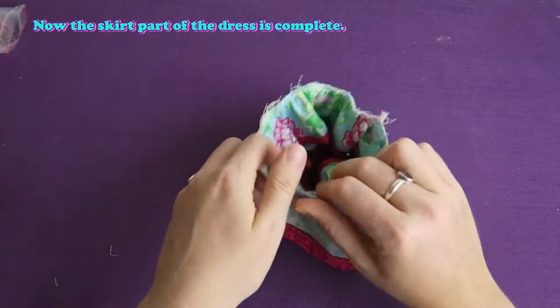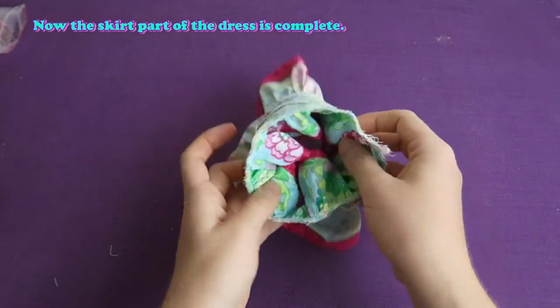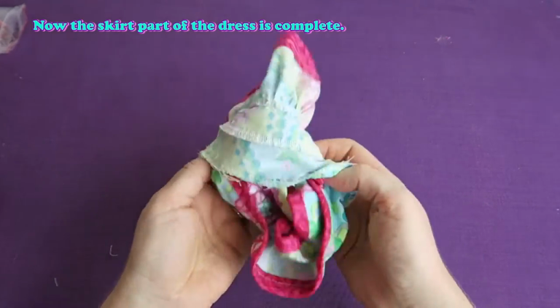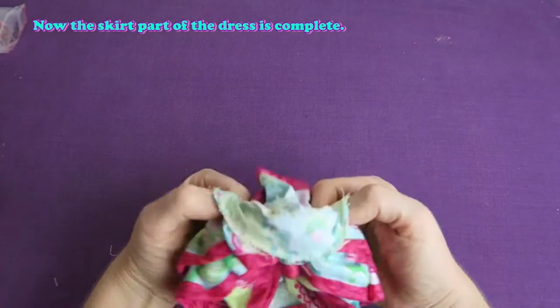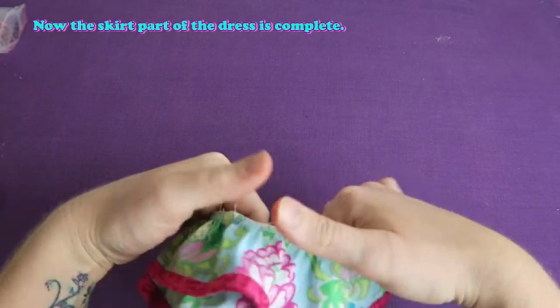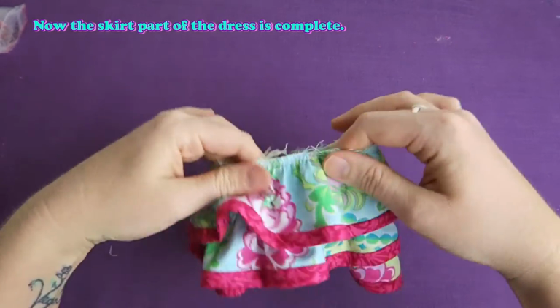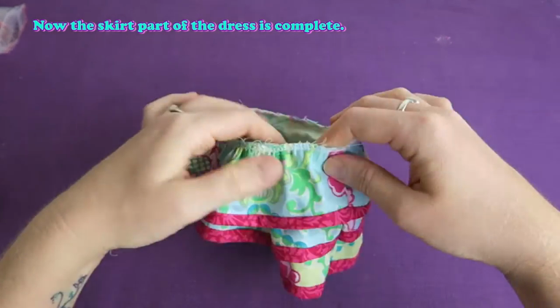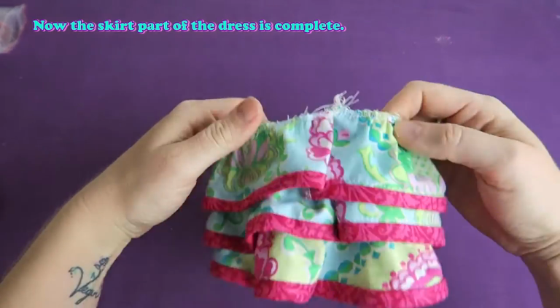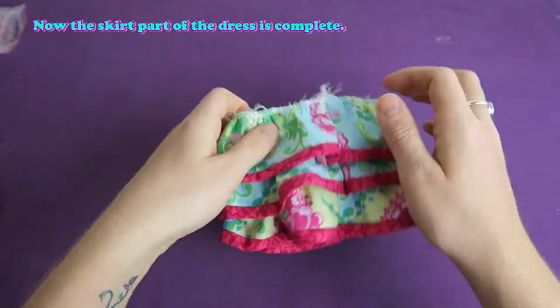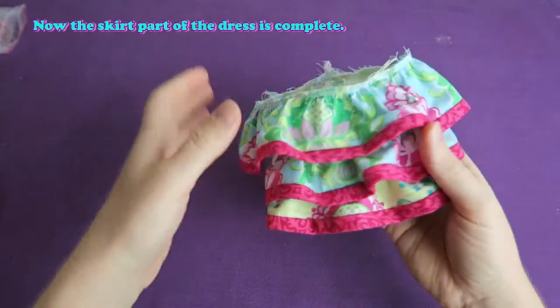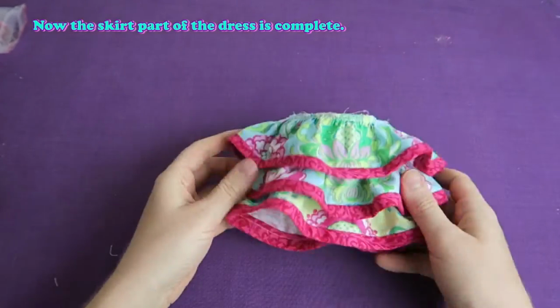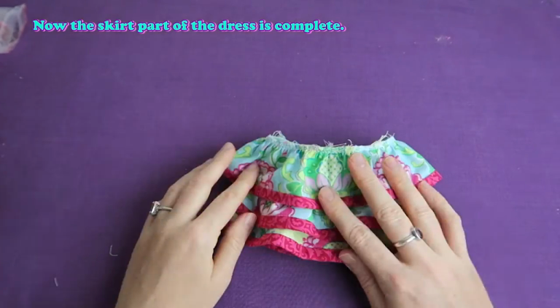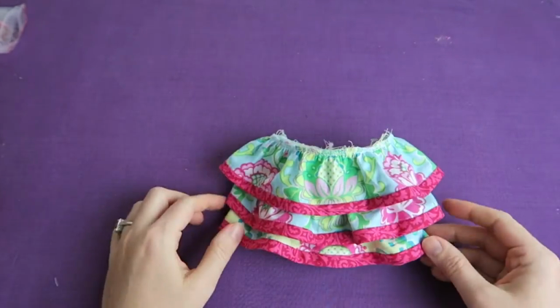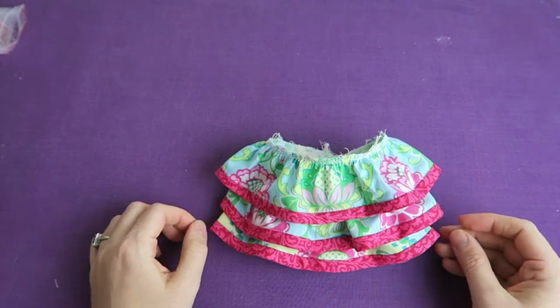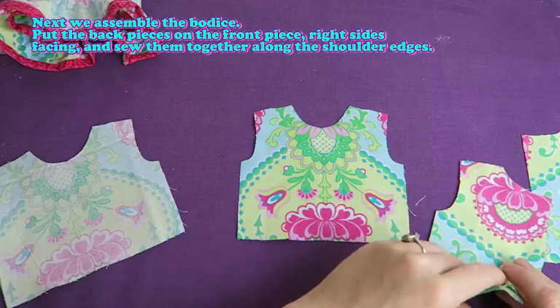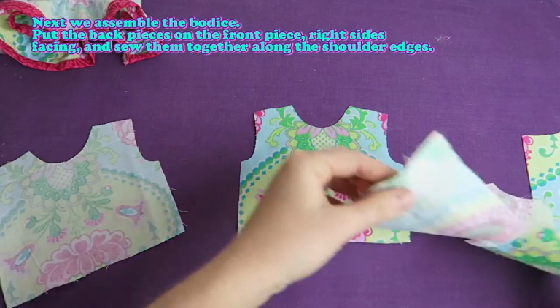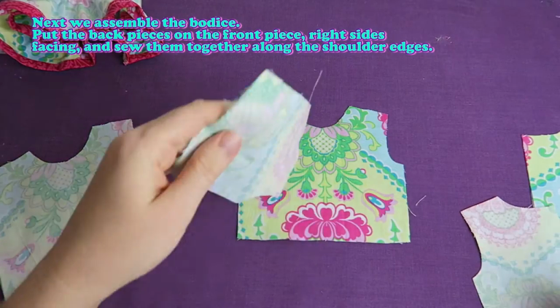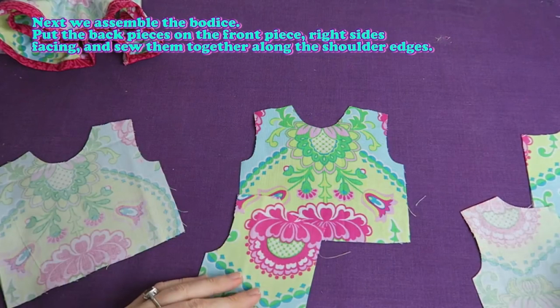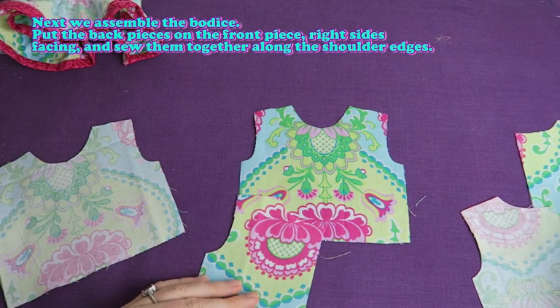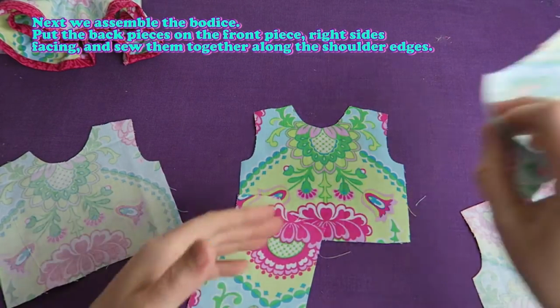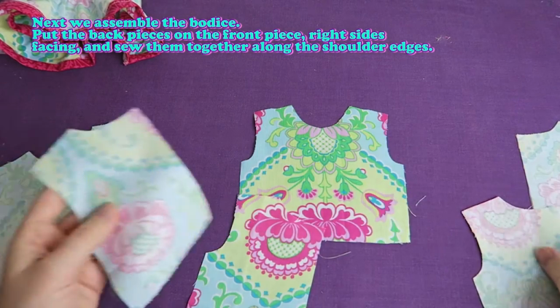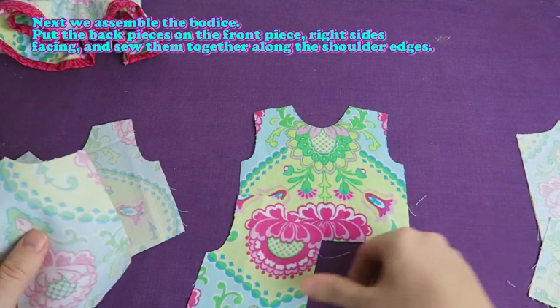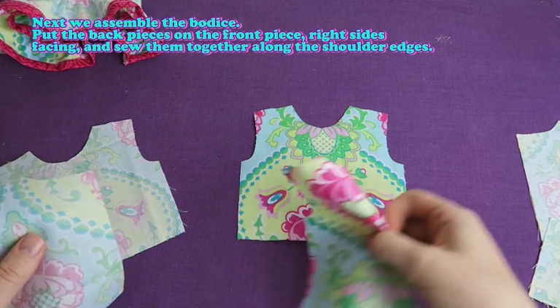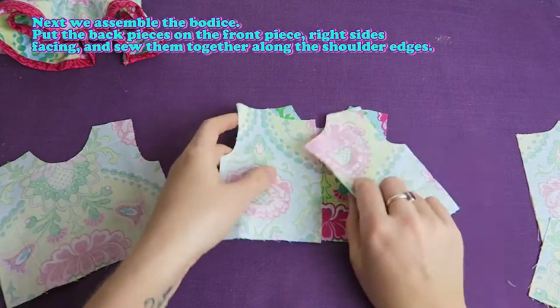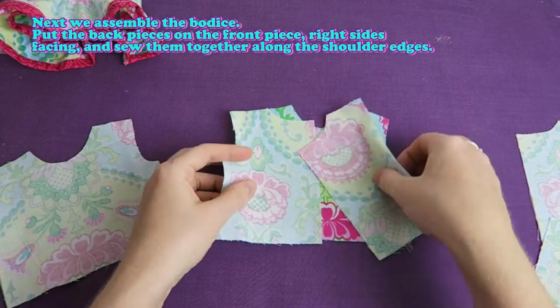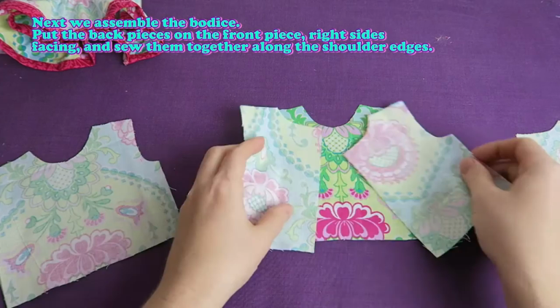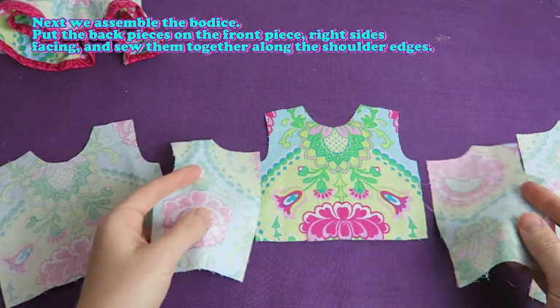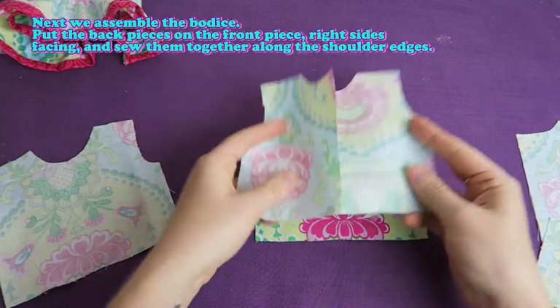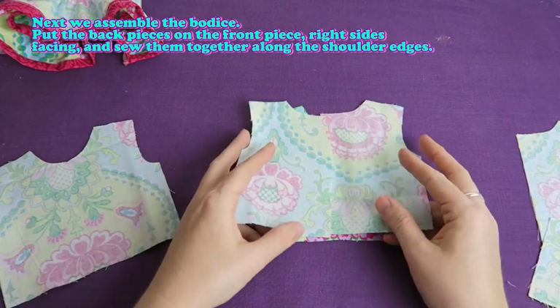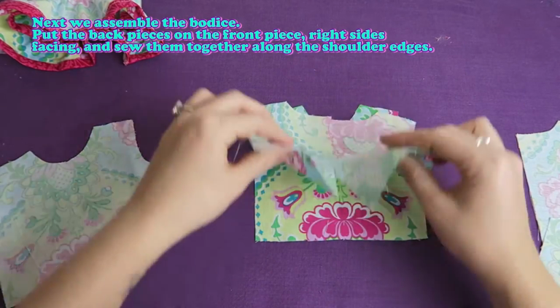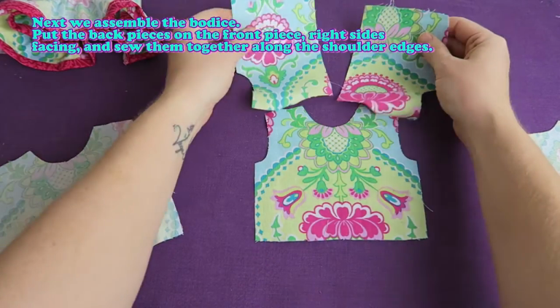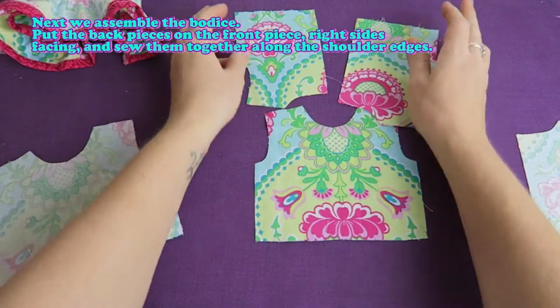Now the skirt part of the dress is complete. Next we assemble the bodice. Put the back pieces on the front piece right sides facing and sew them together along the shoulder edges.